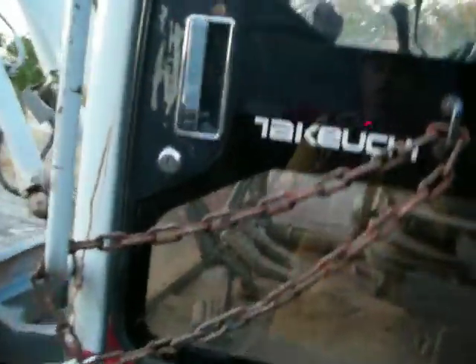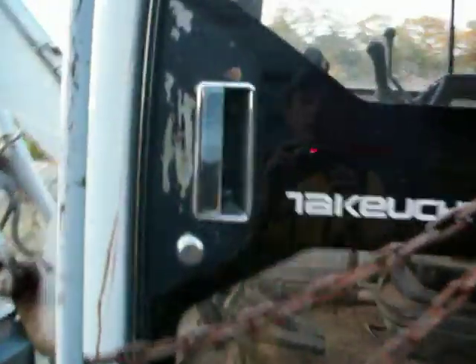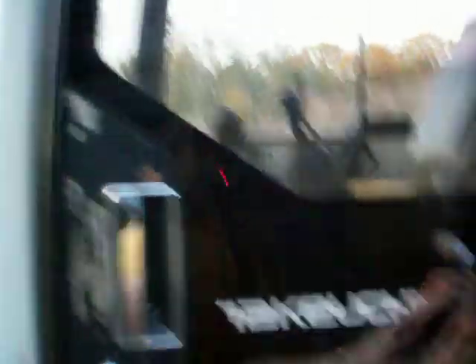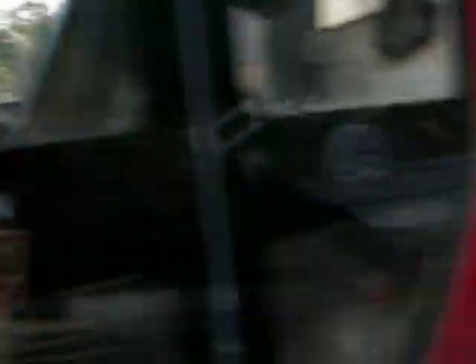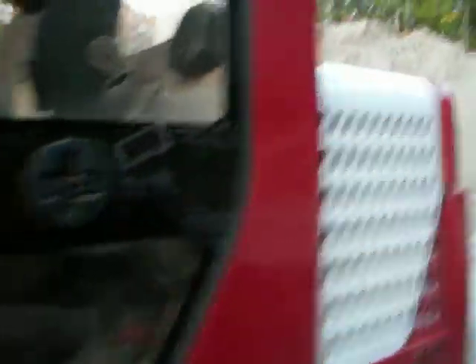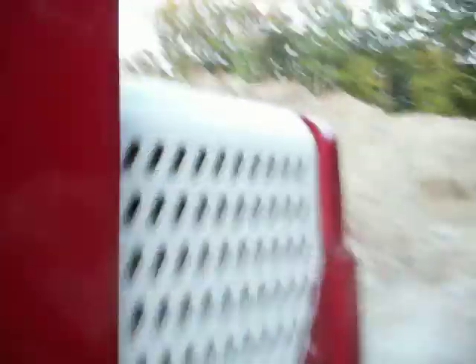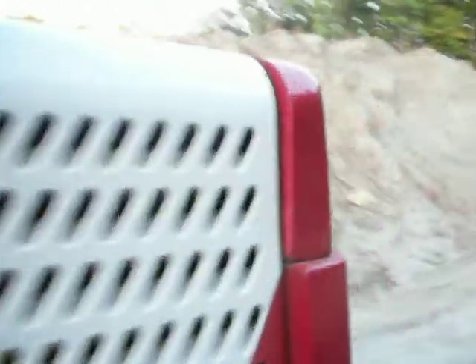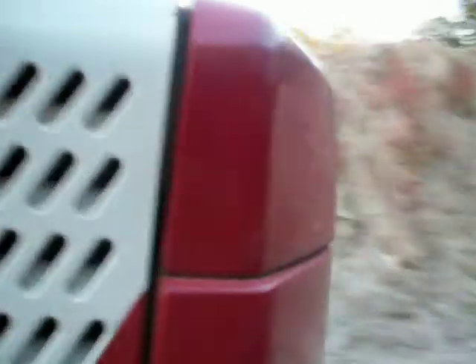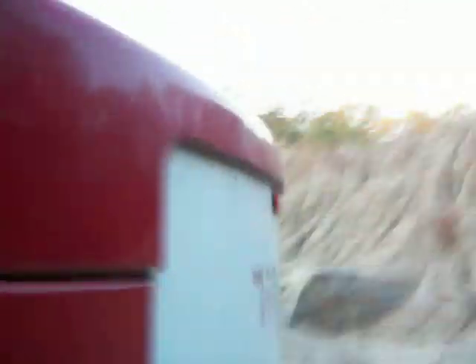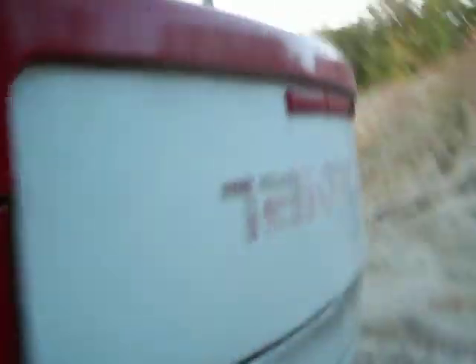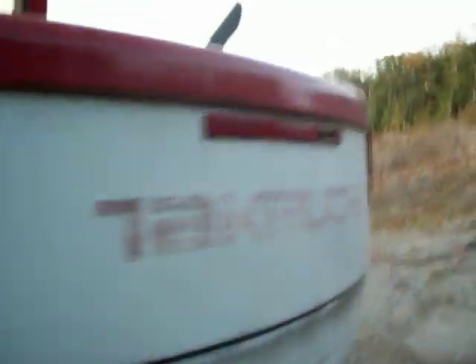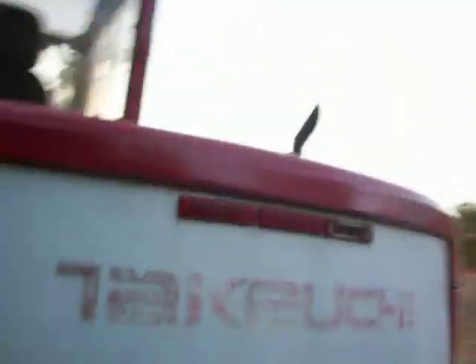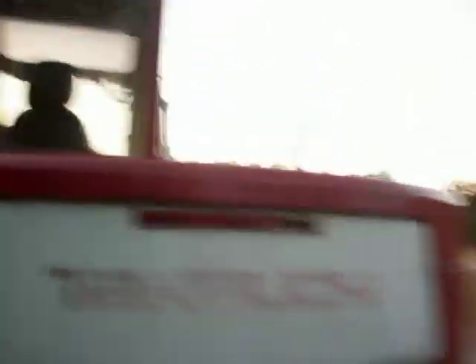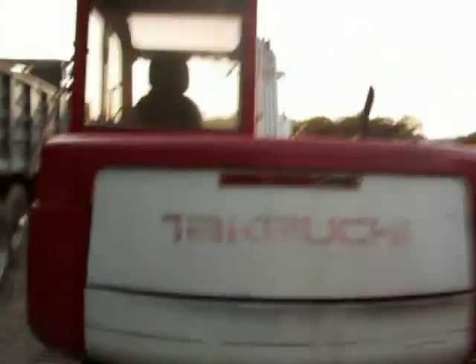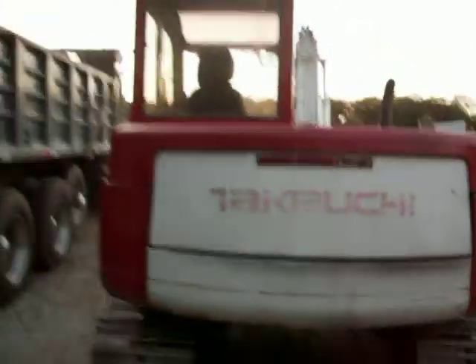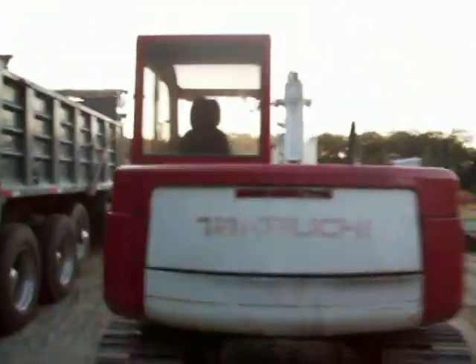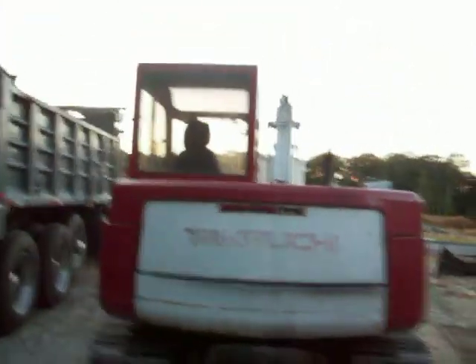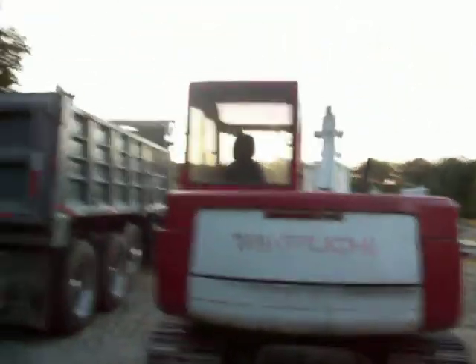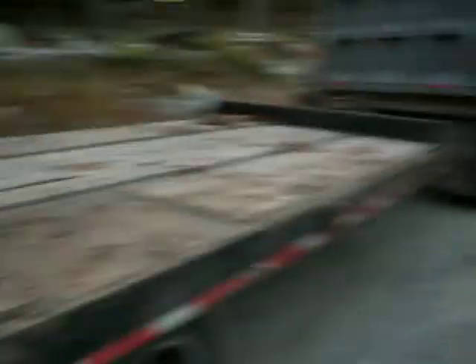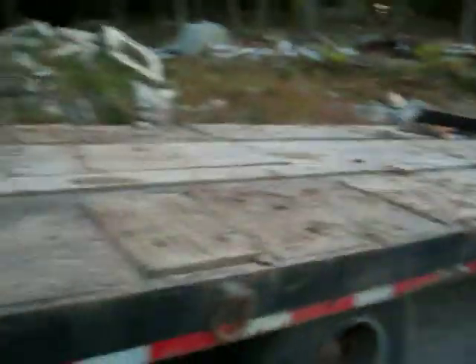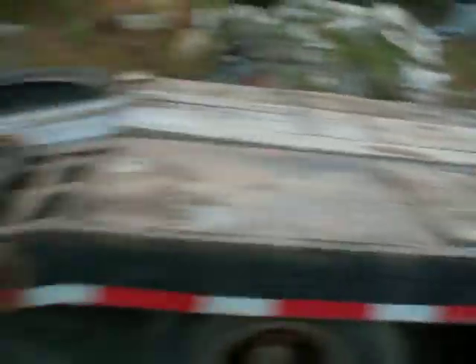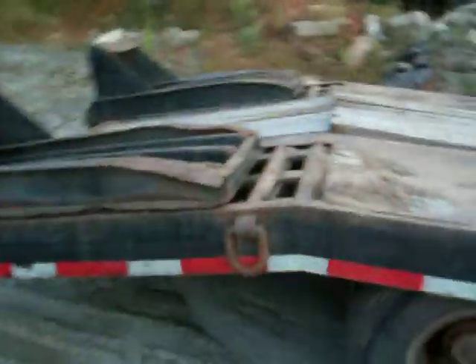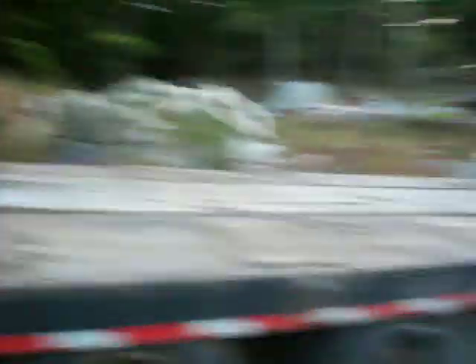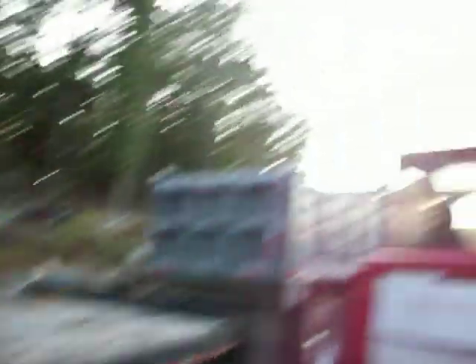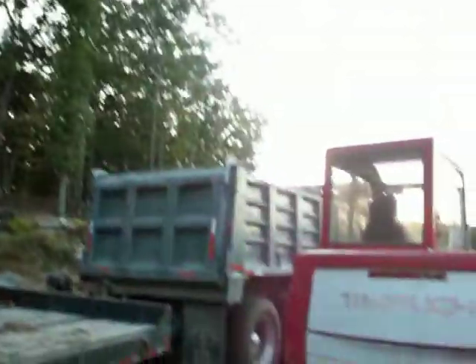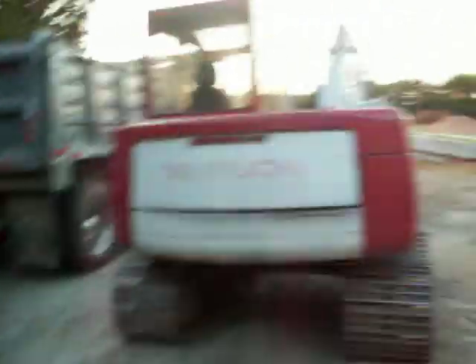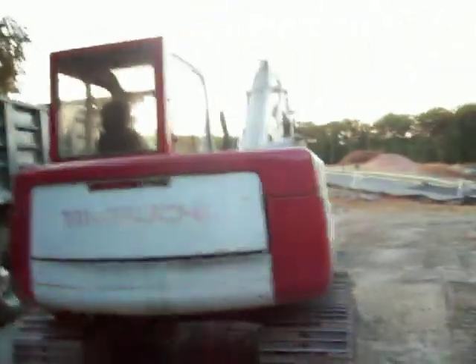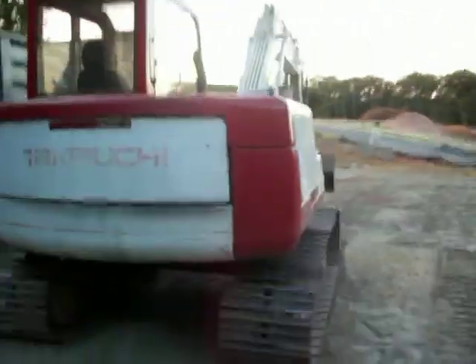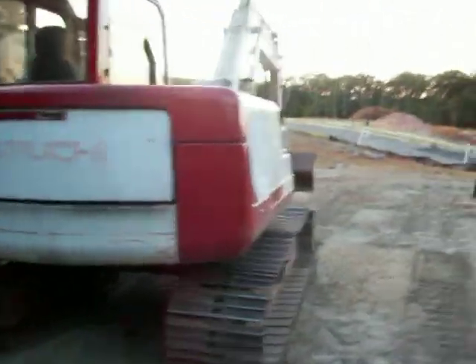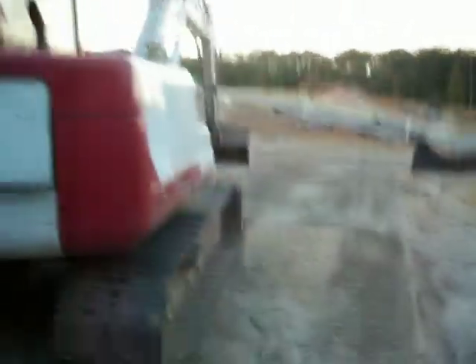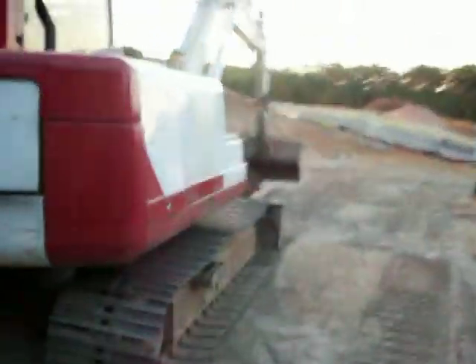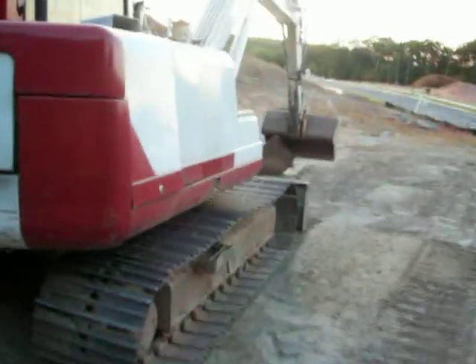It's a small machine, not too big, but bigger than a regular mini excavator. Here's the back of it, here's the trailer they hauled it in on, the work dump truck — good looking machine.